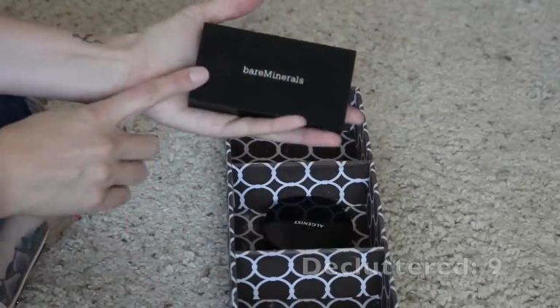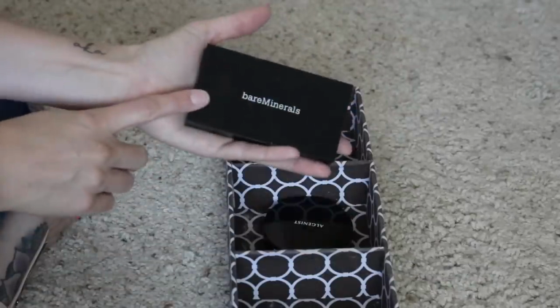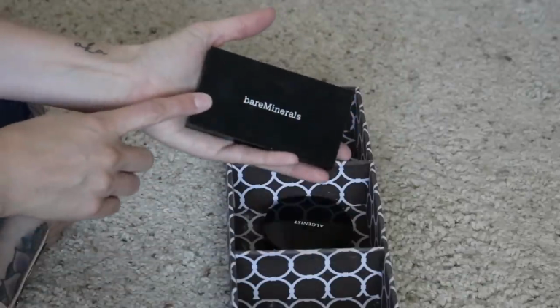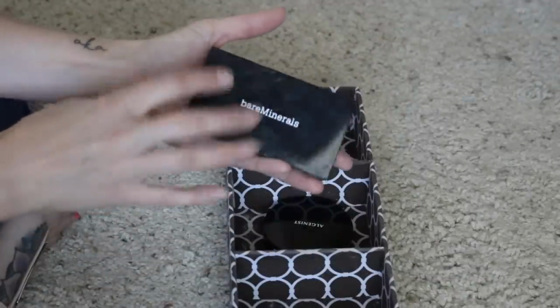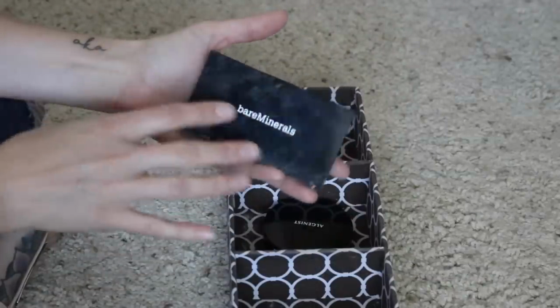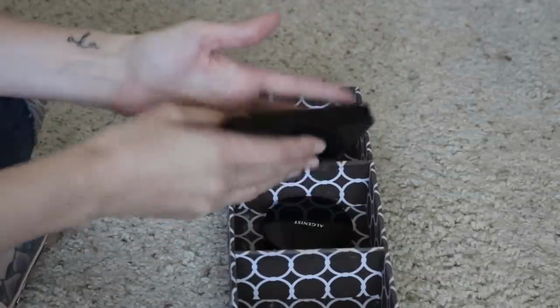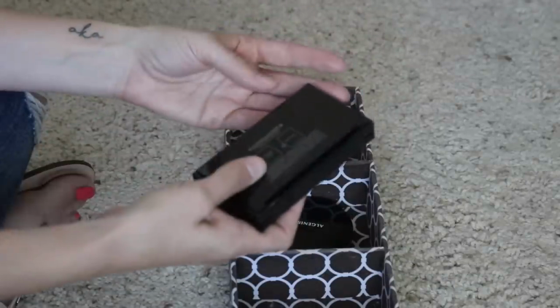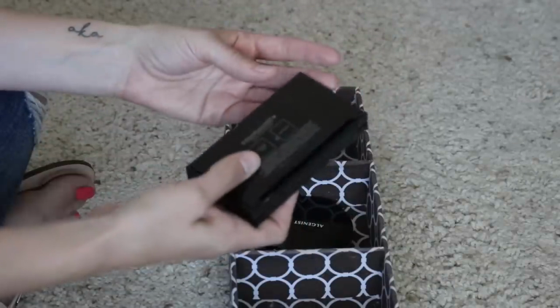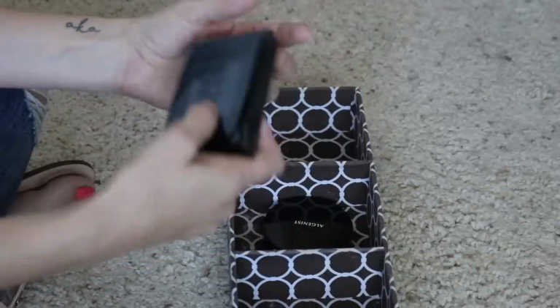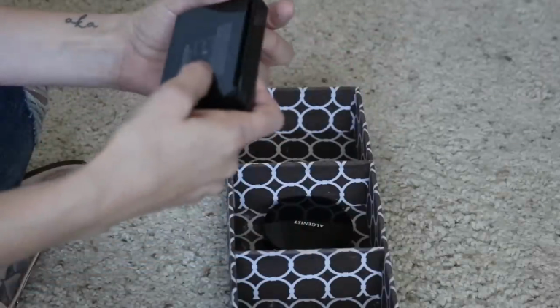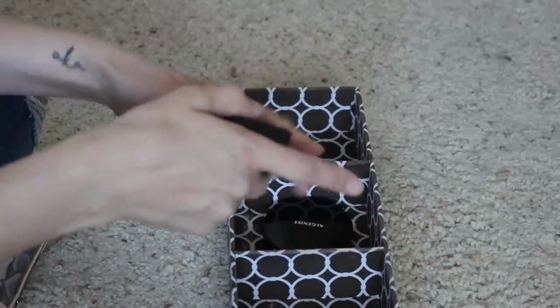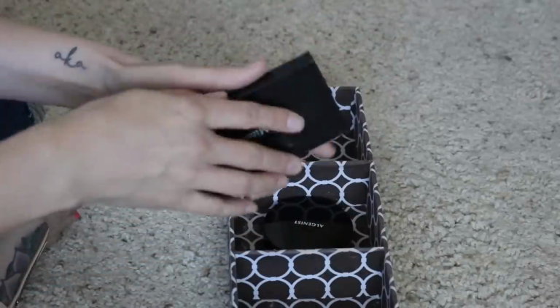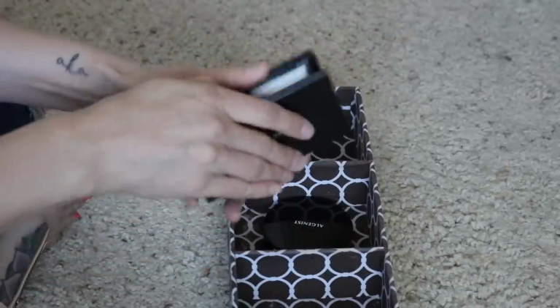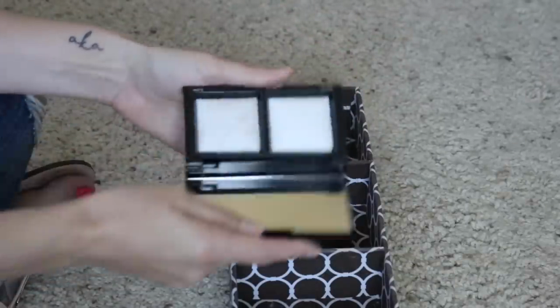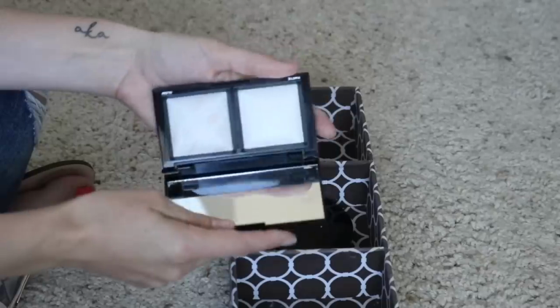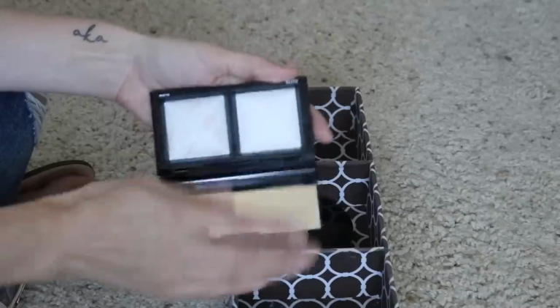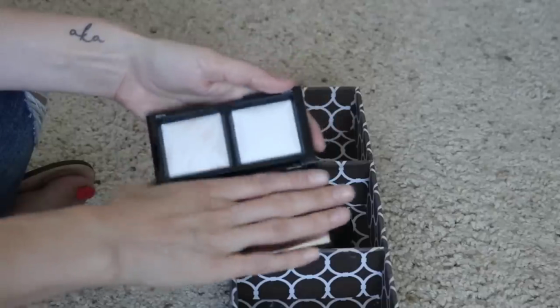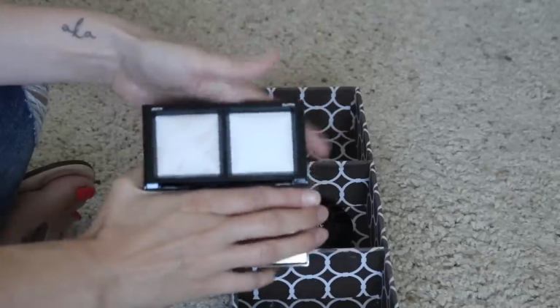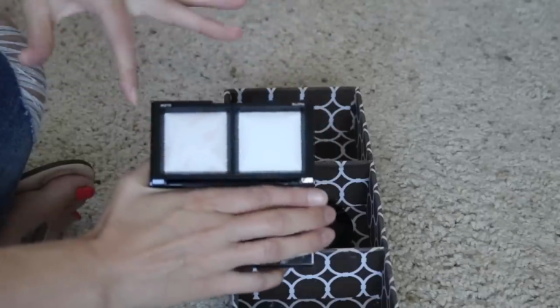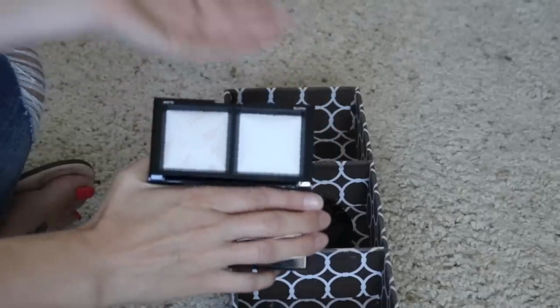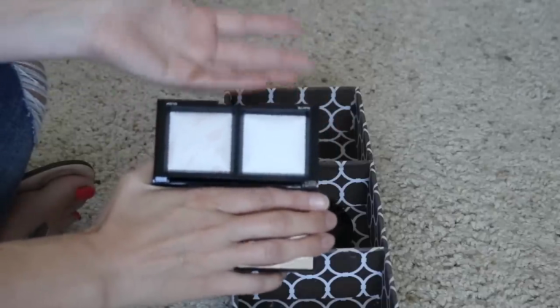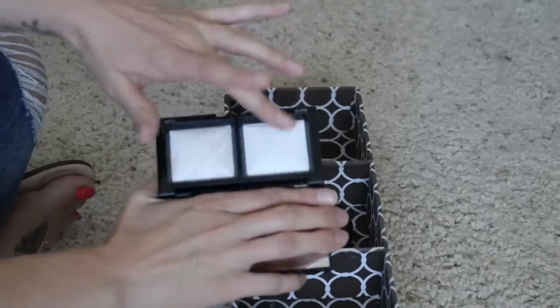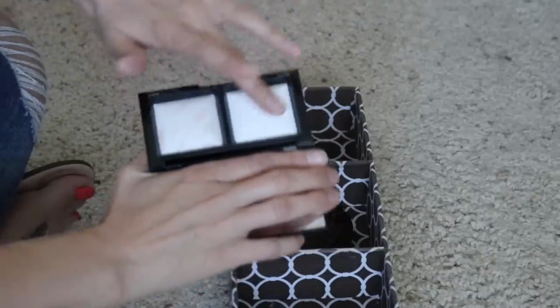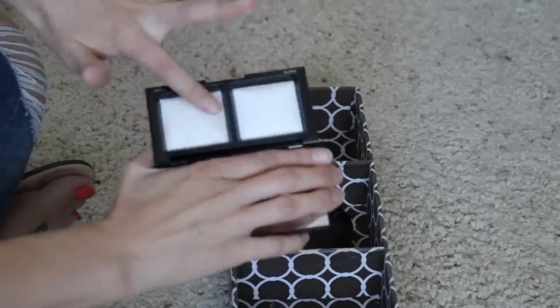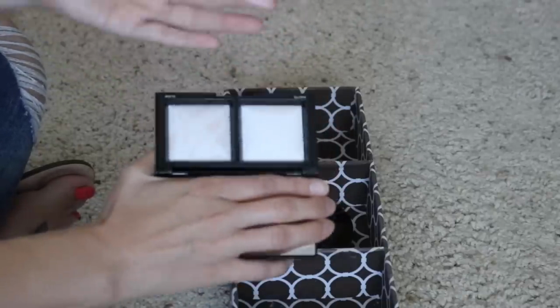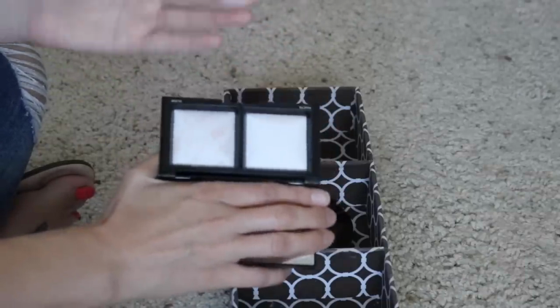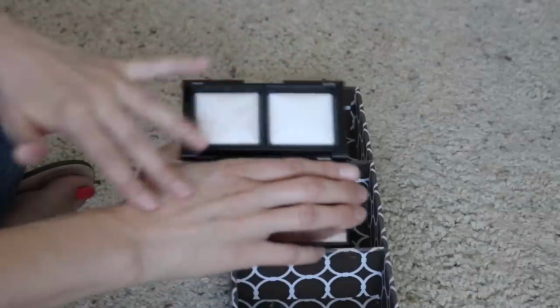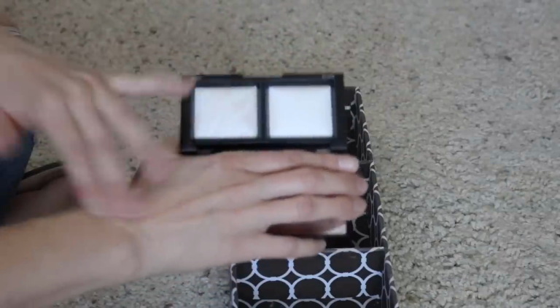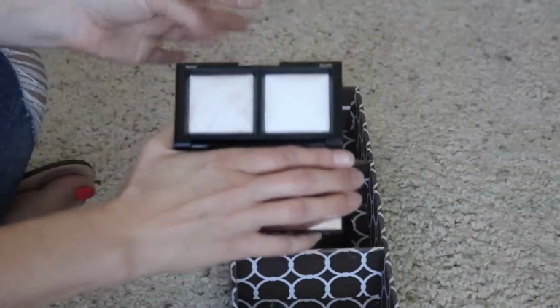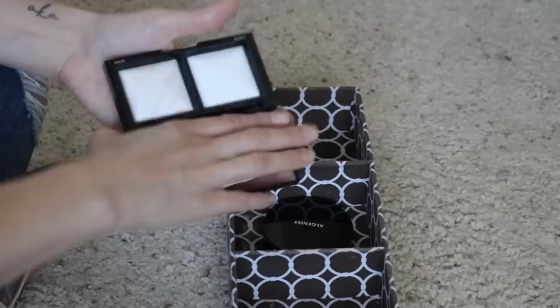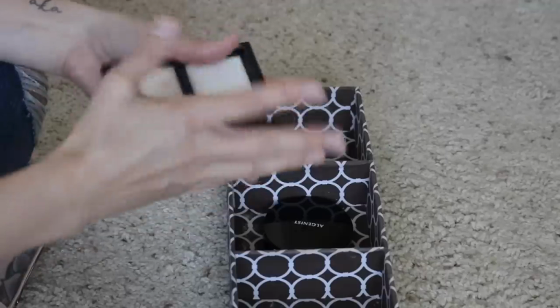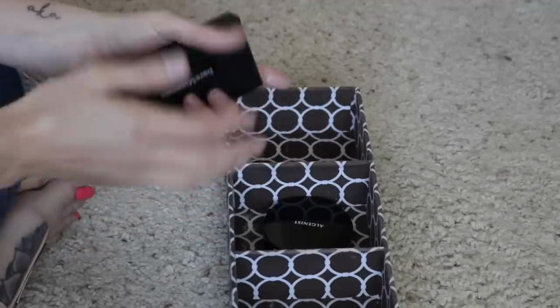Next I have this Bare Minerals Little Powder Duo — this came in a Boxy Charm. One side's matte and one side has a shimmer, so it's kind of like a highlighter on one side. I think it's a nice powder. I do use it from time to time, and I will be keeping that.